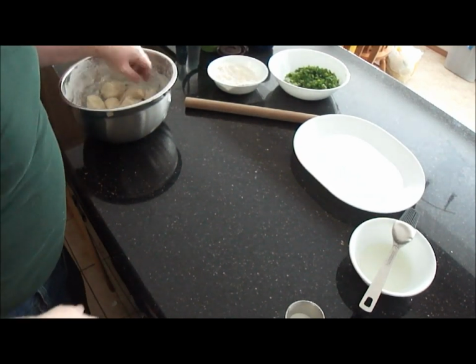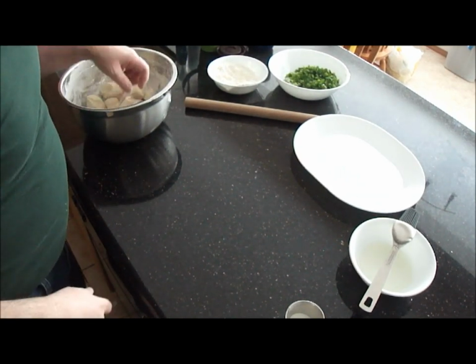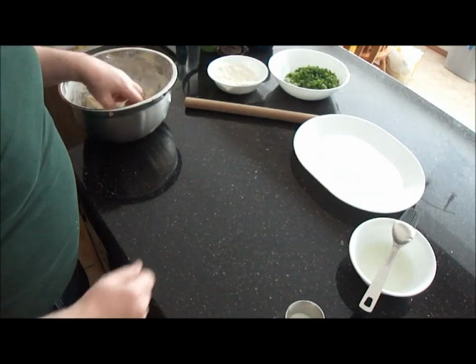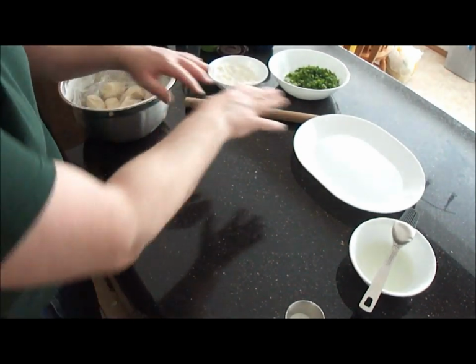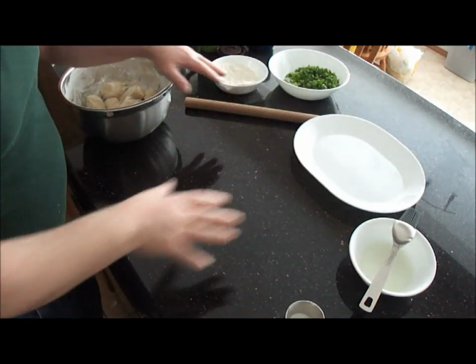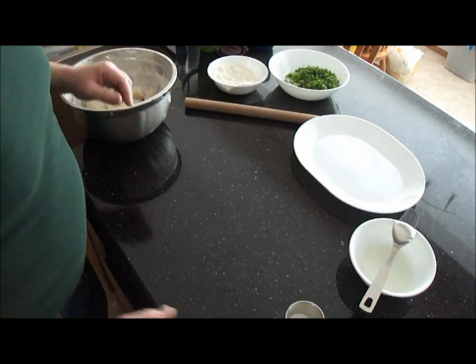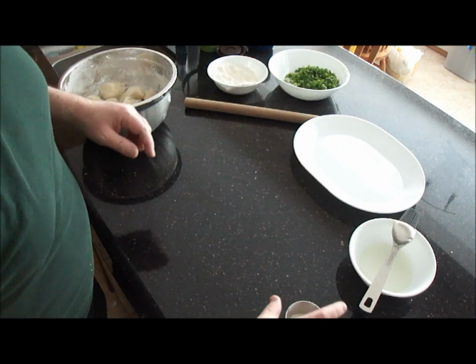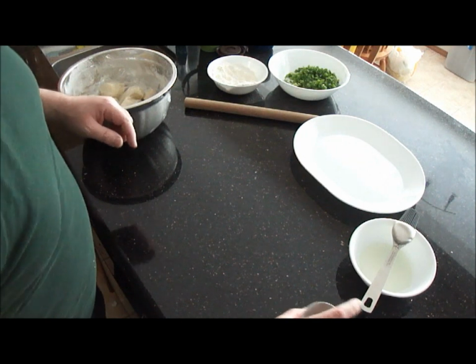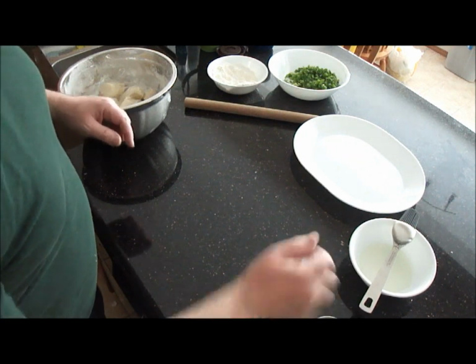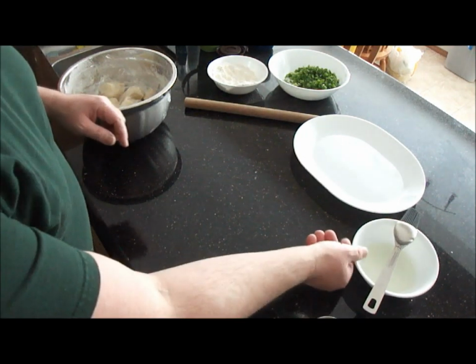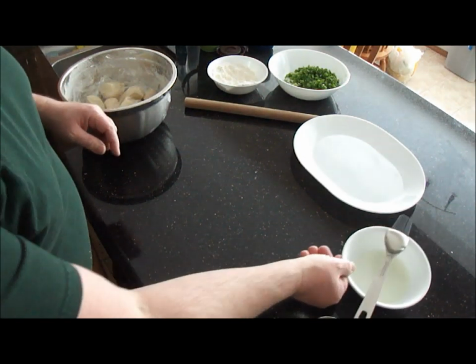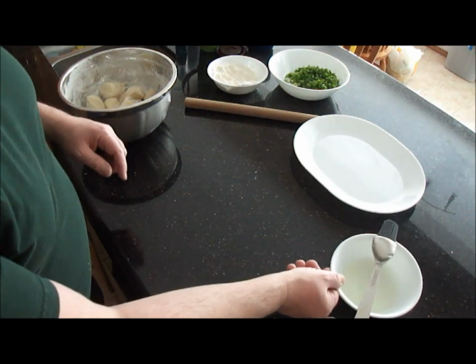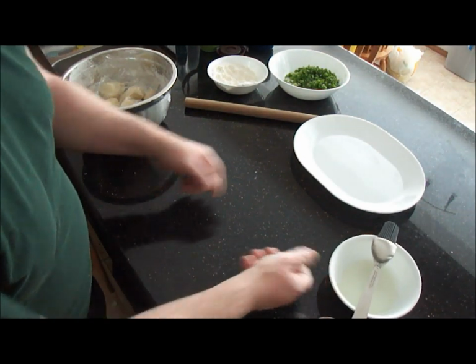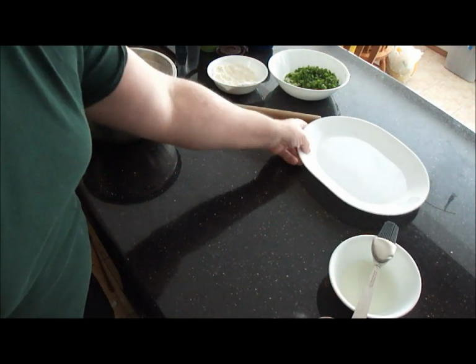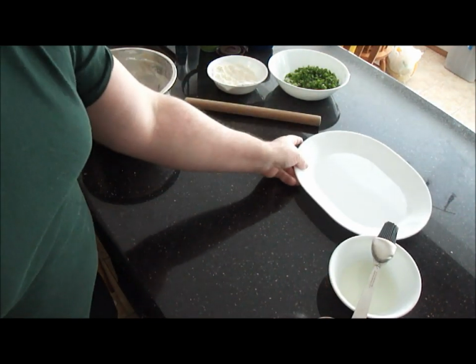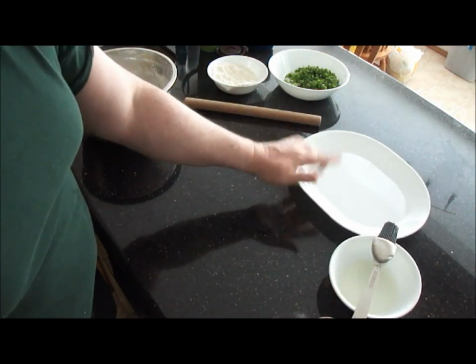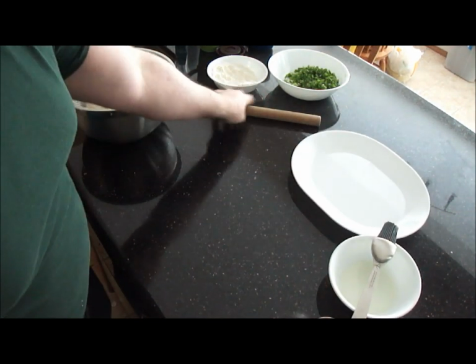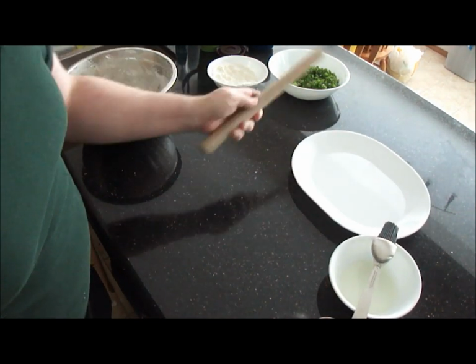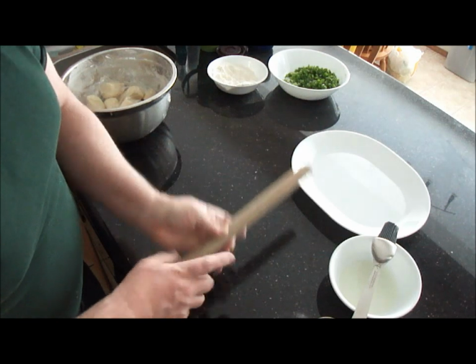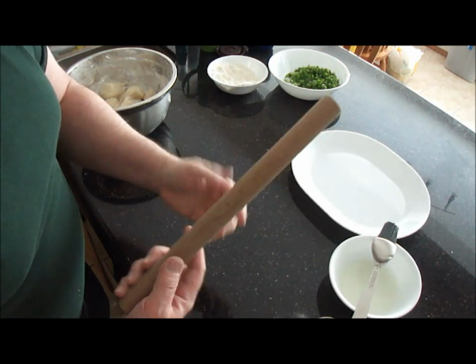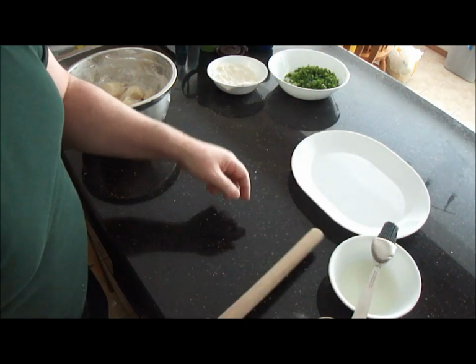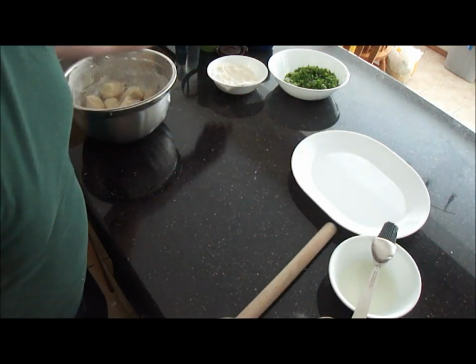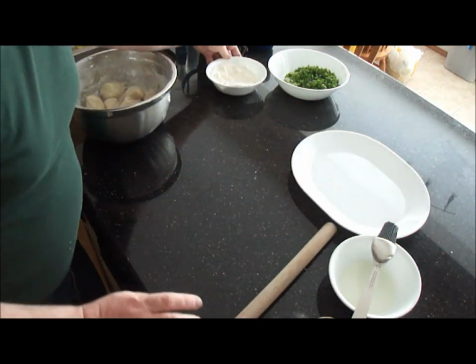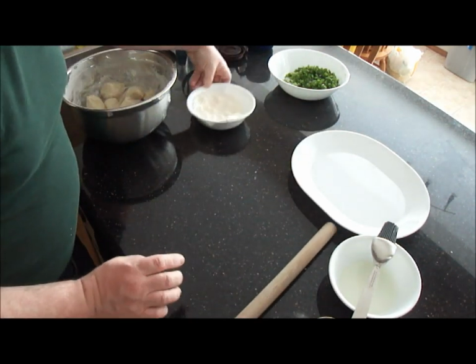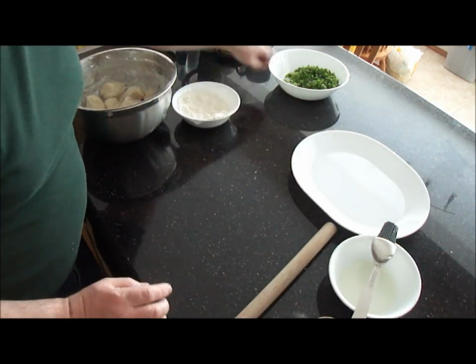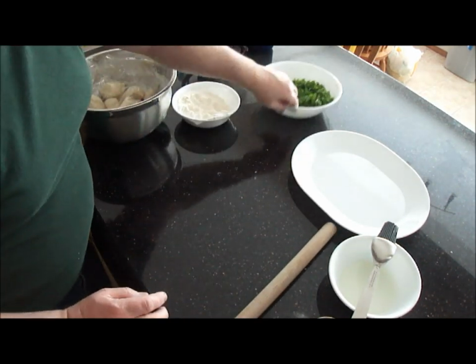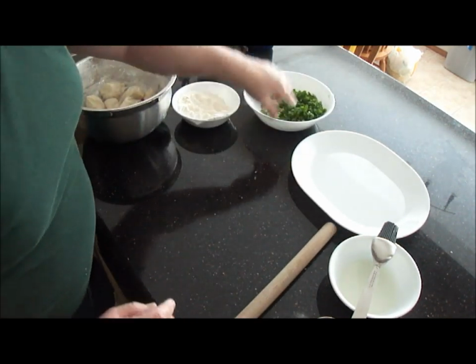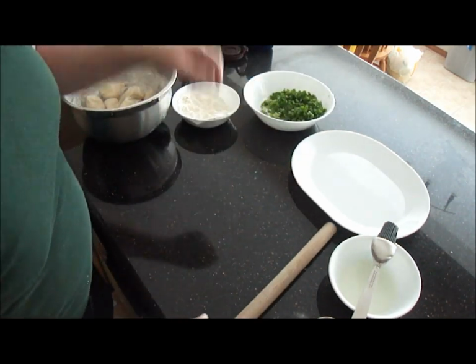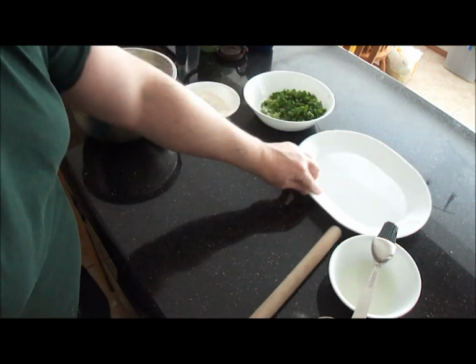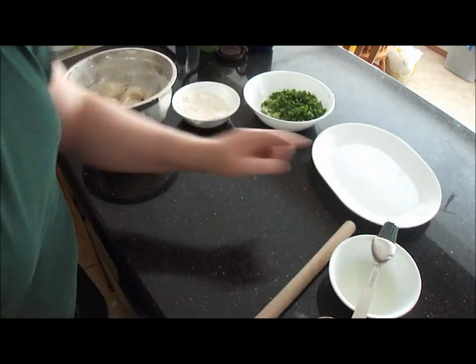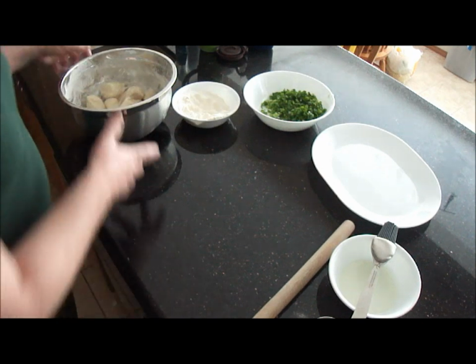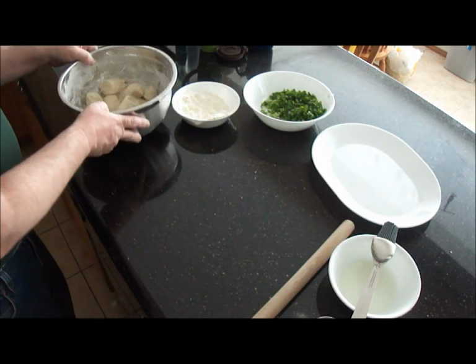All the pieces are cut. I've got my whole setup here: the salt, melted shortening with a brush, a plate to put them on, a noodle stick or rolling pin, some spare flour, the green onions, and the dough.